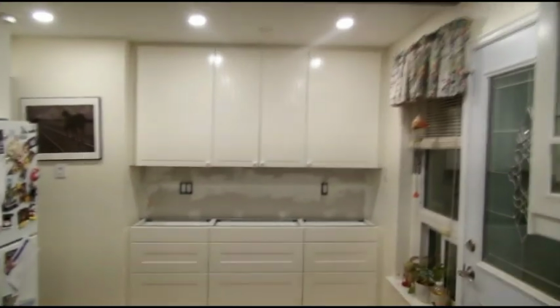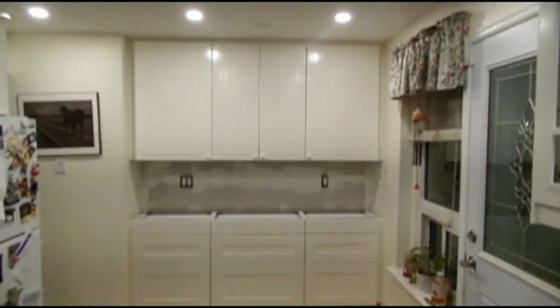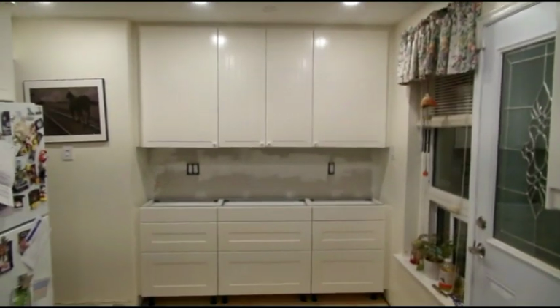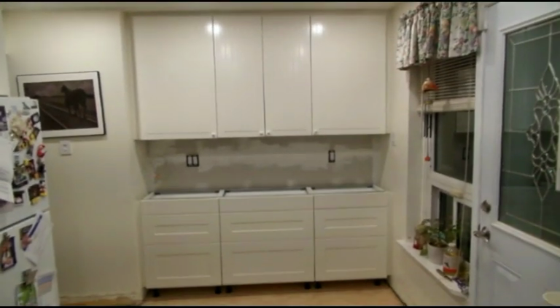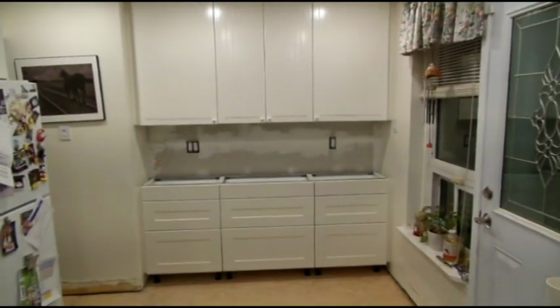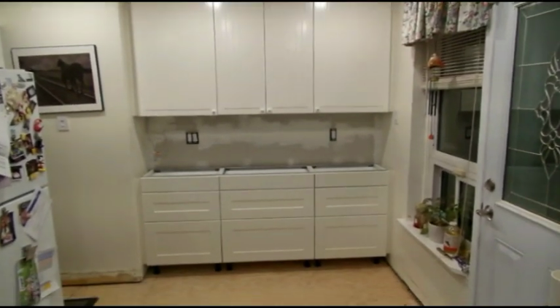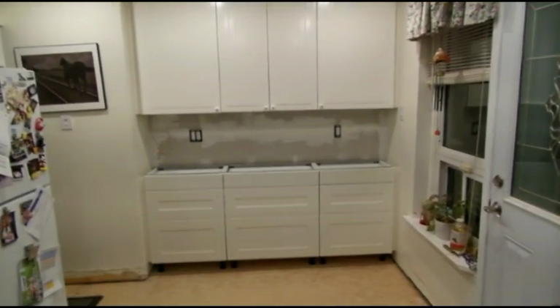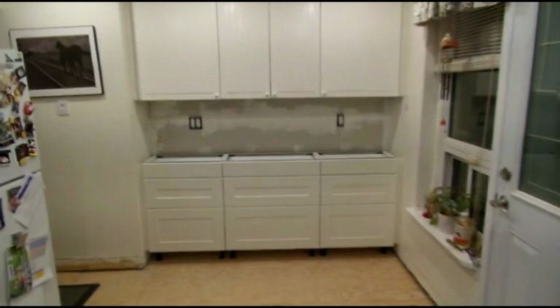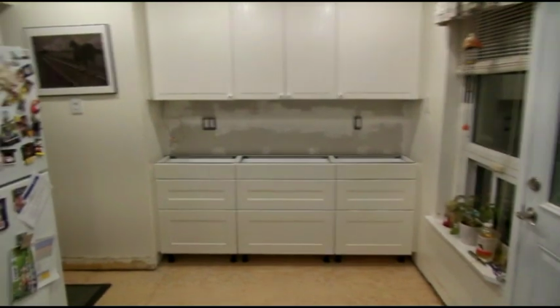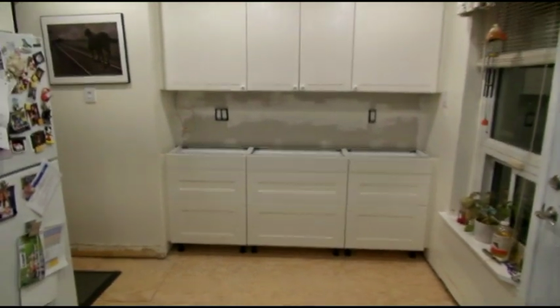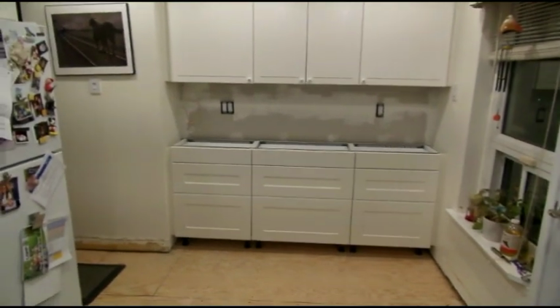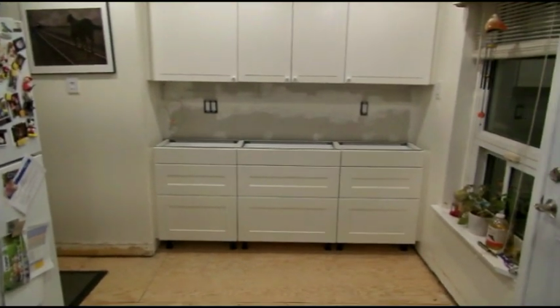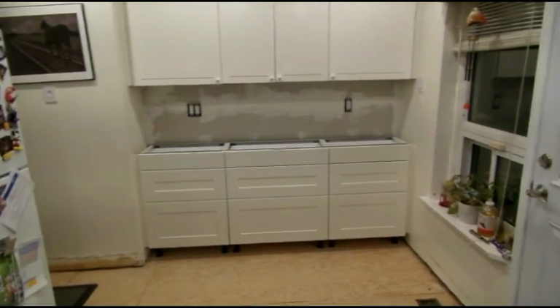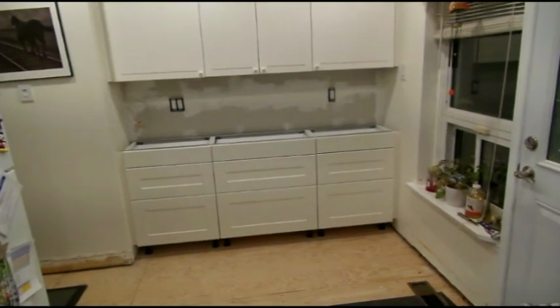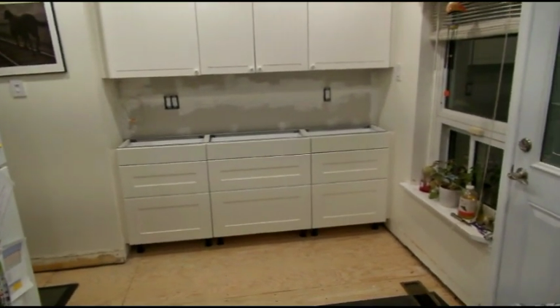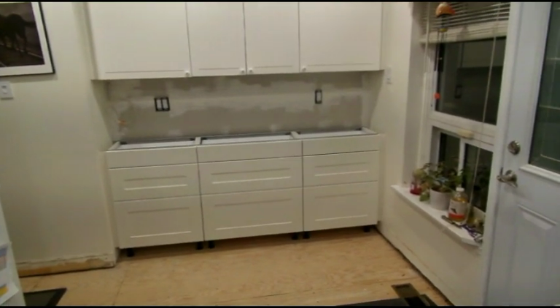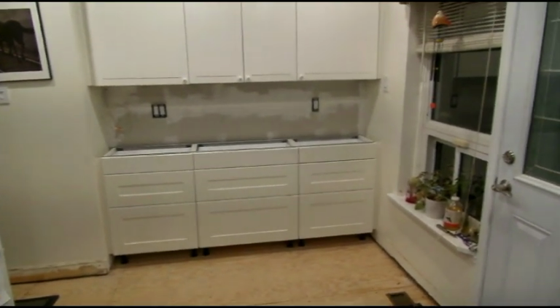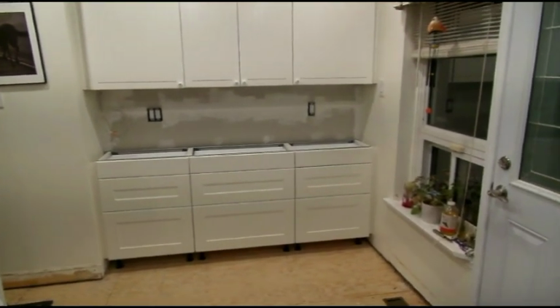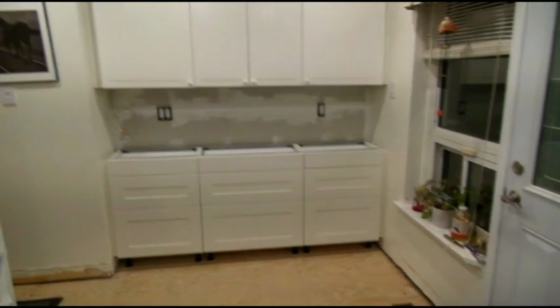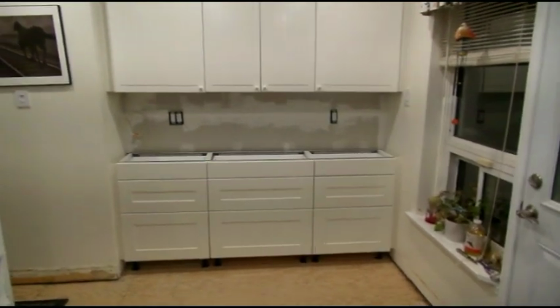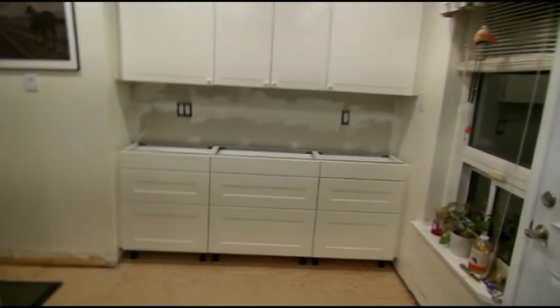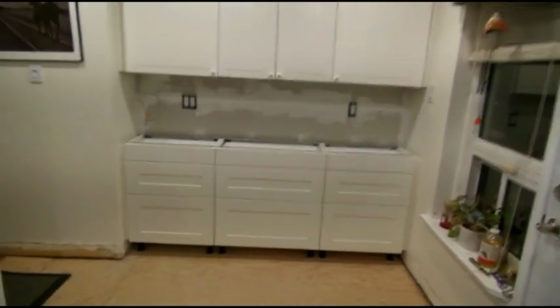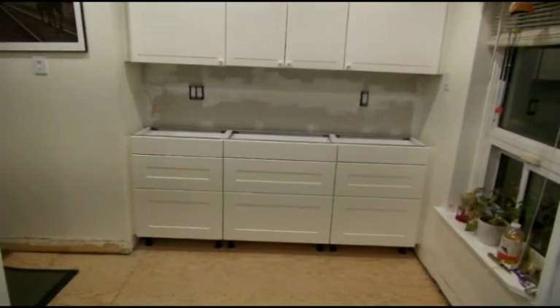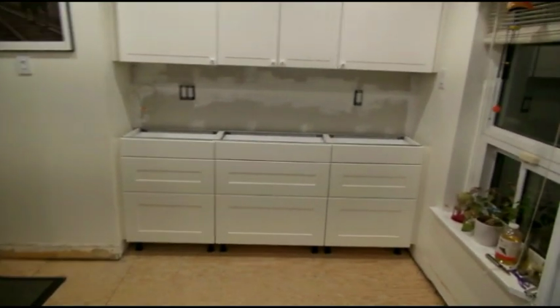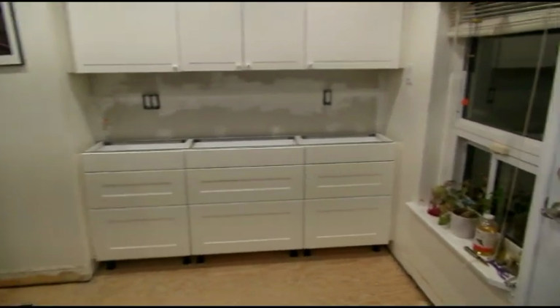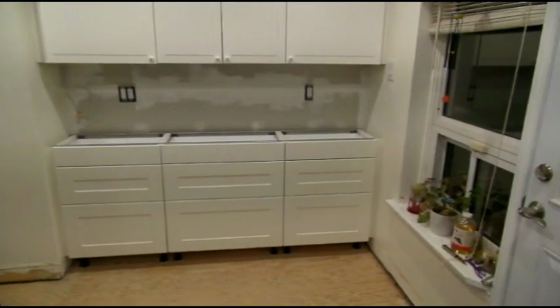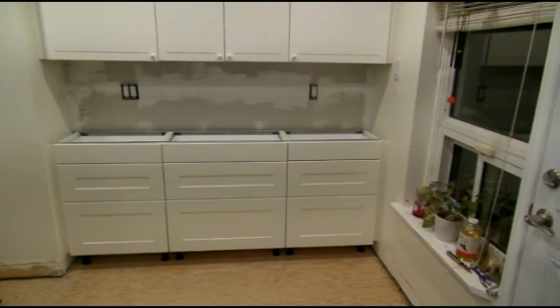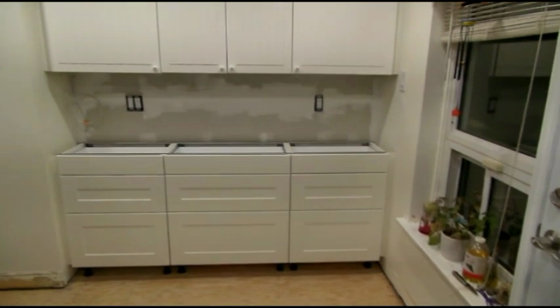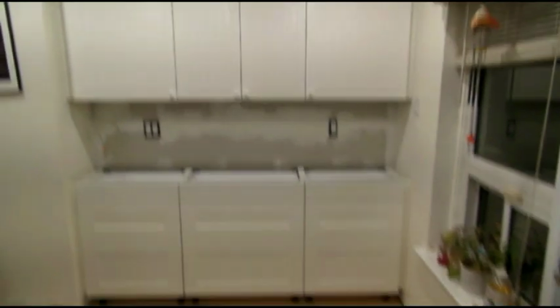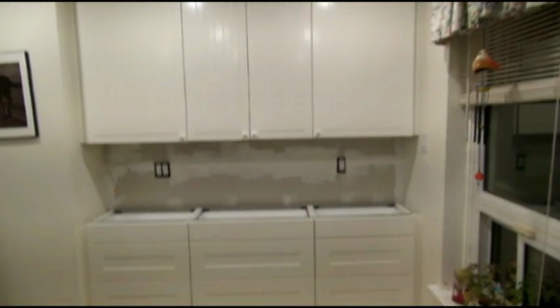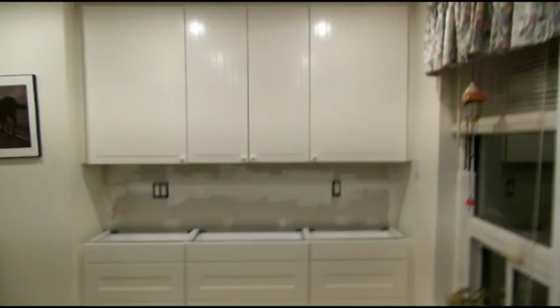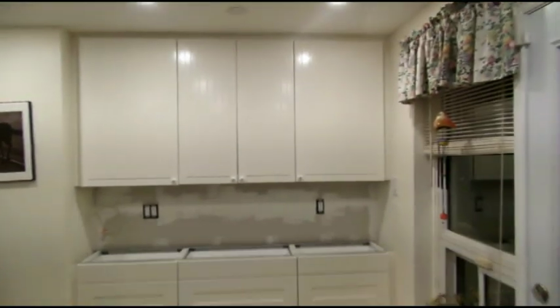The cabinets are in — holy Jesus. All we've got to do now is put the door handles on. Everything's hung properly, everything's beautiful, everything is great.